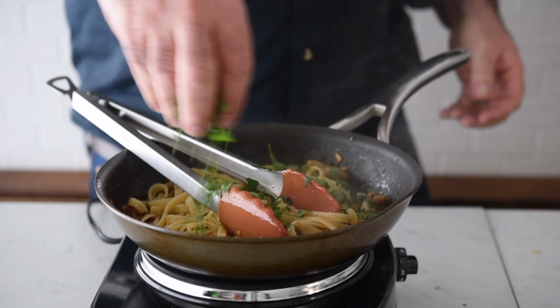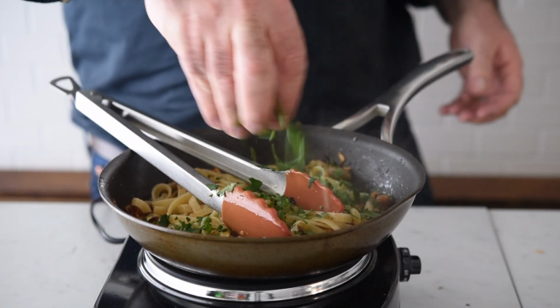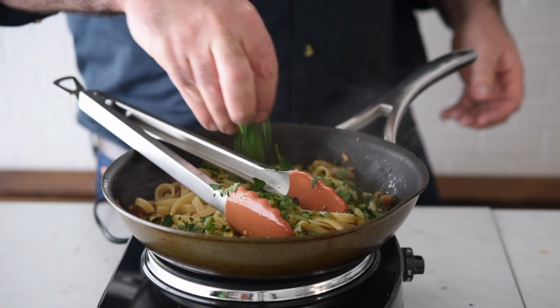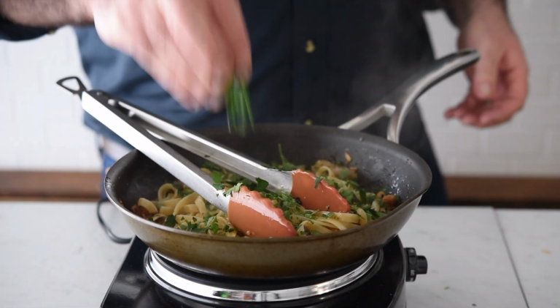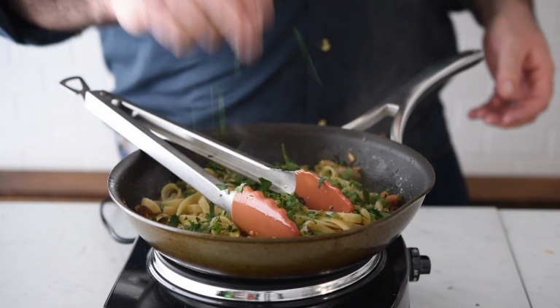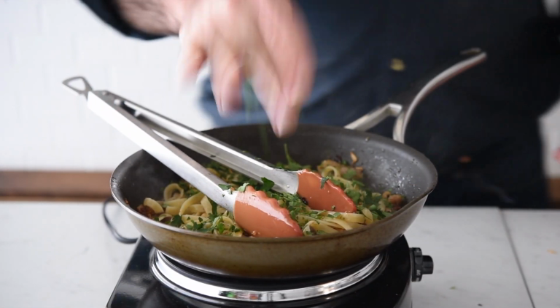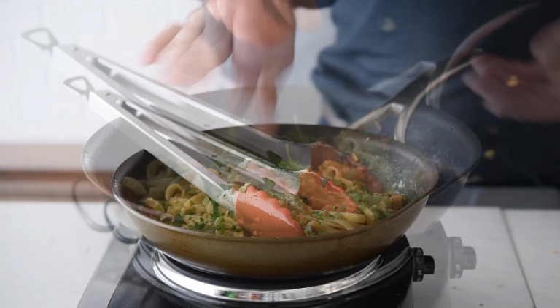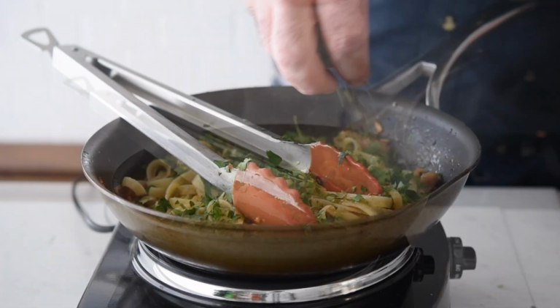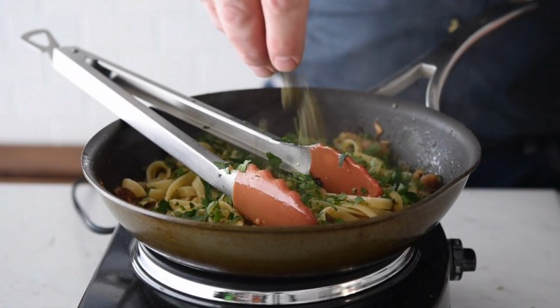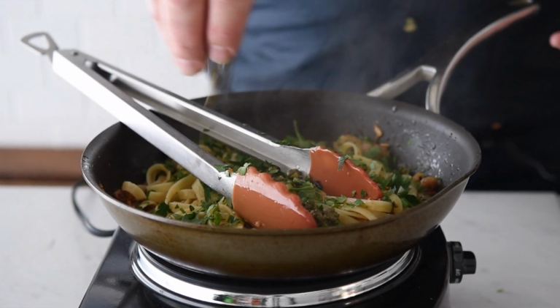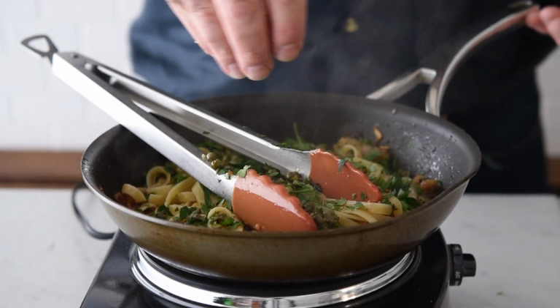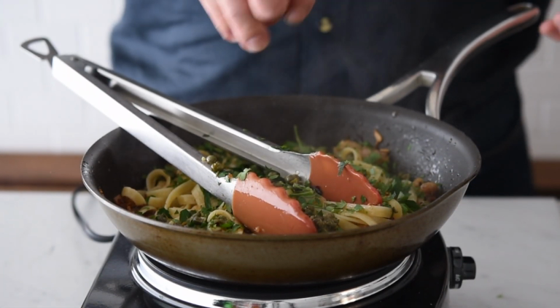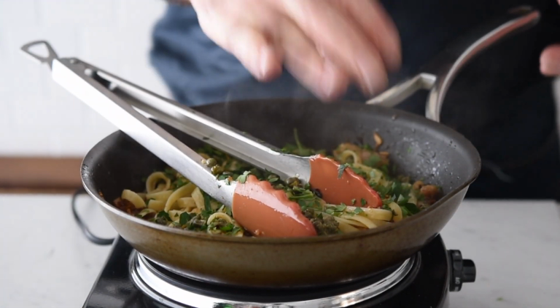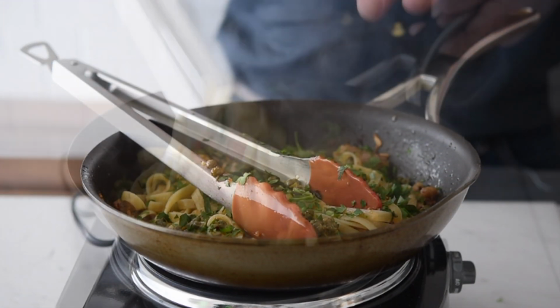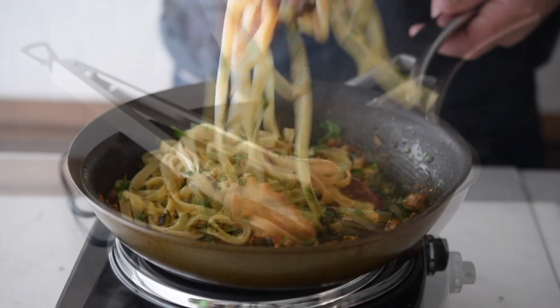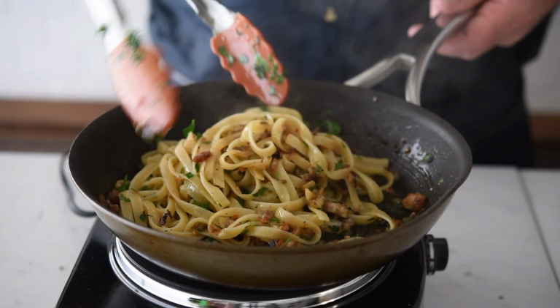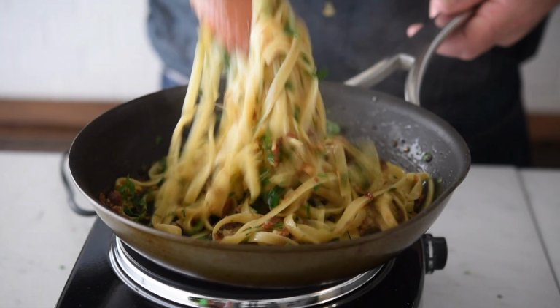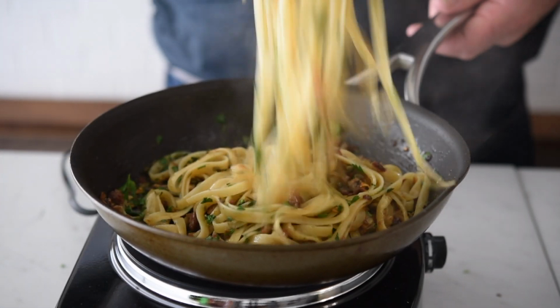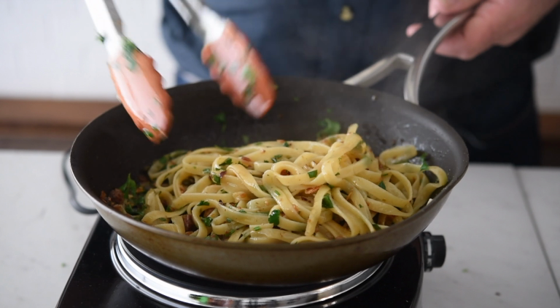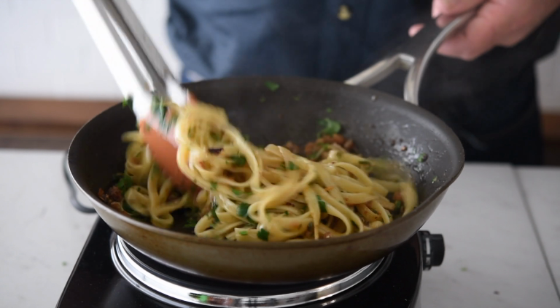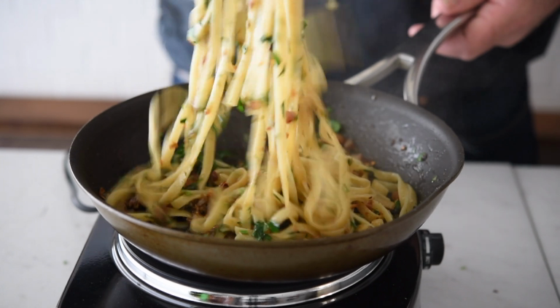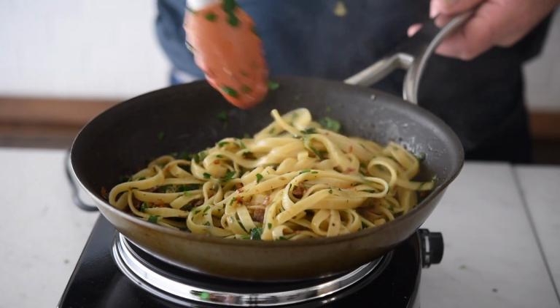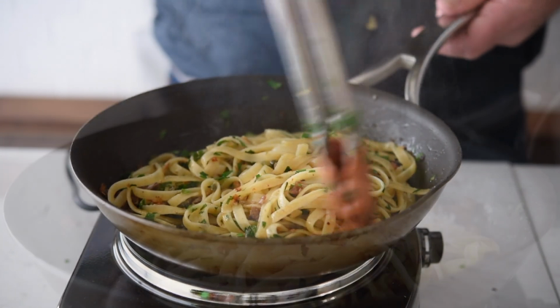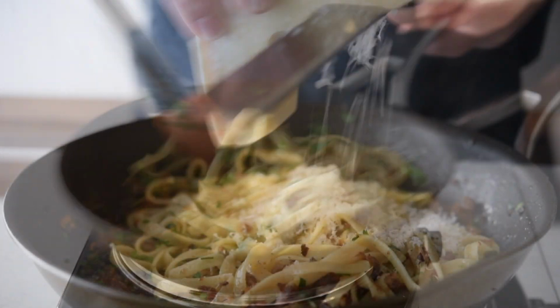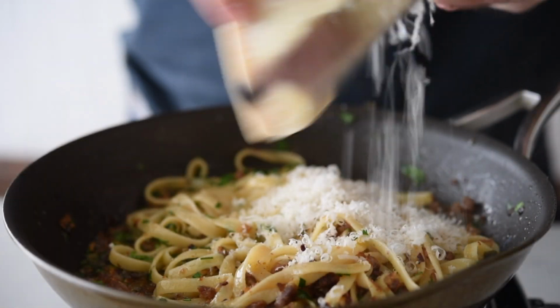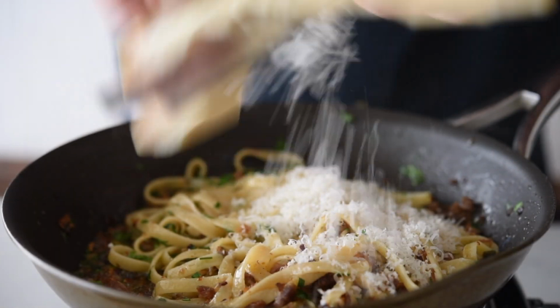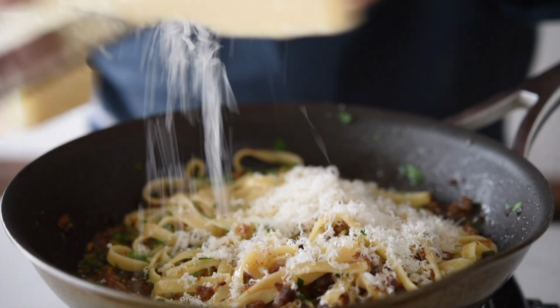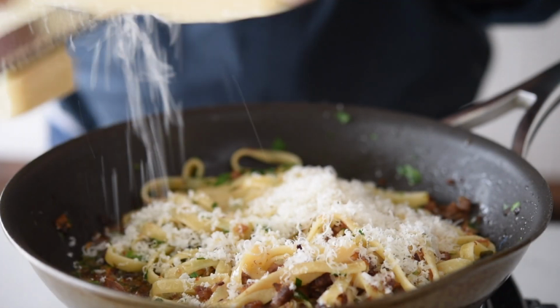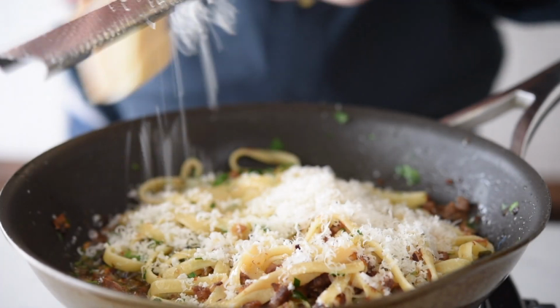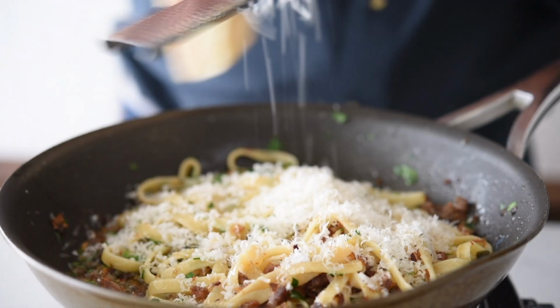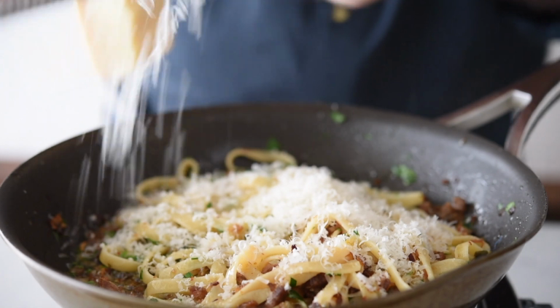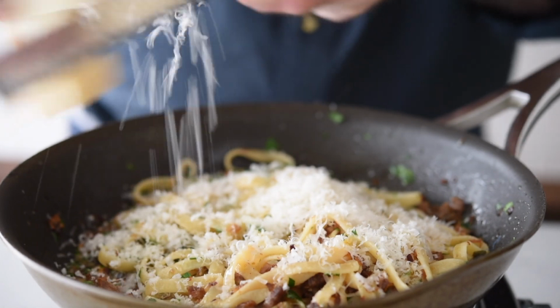Now we can finish that off with some flat leaf parsley and about two teaspoons of chopped capers. Let's give that a really good mix again, and then last of all let's grate over some fresh parmesan.